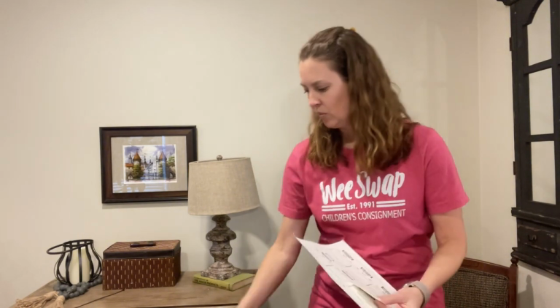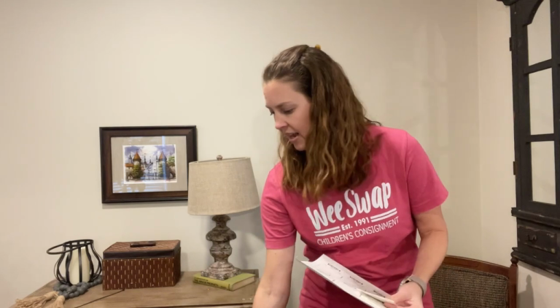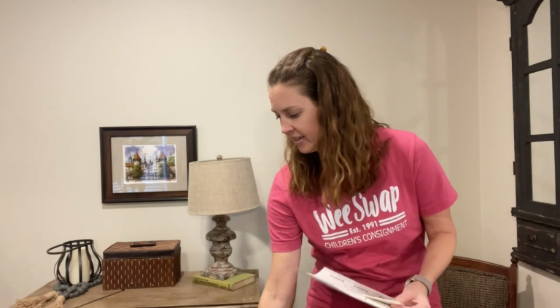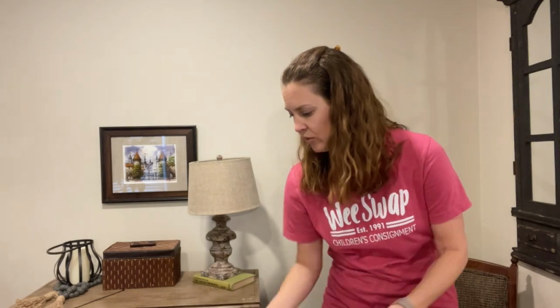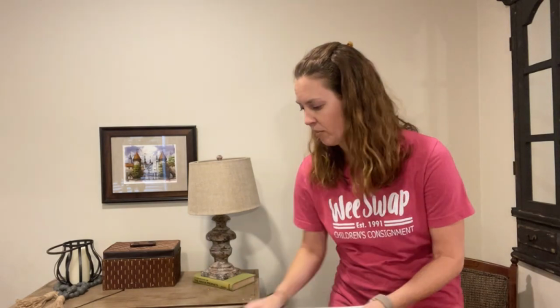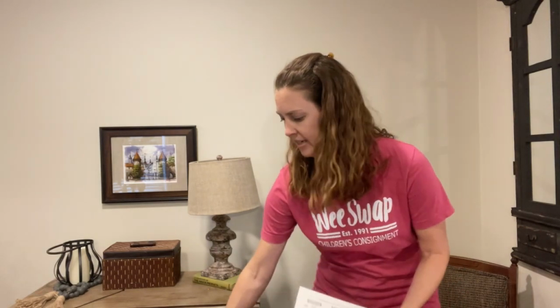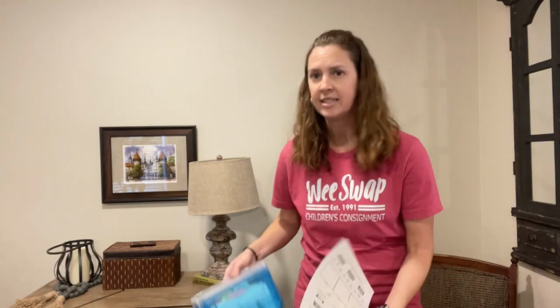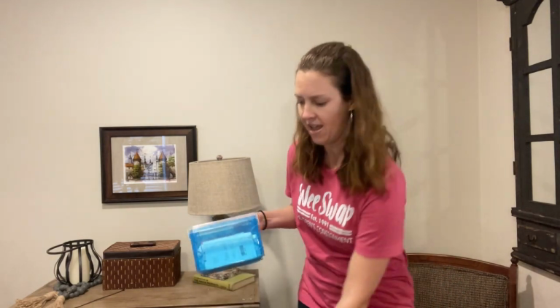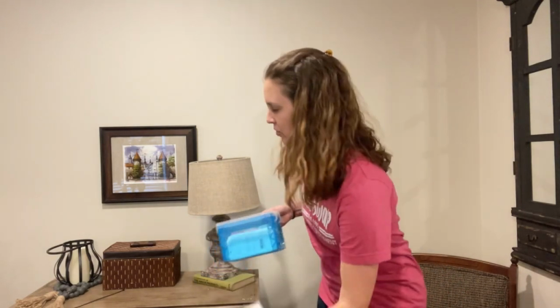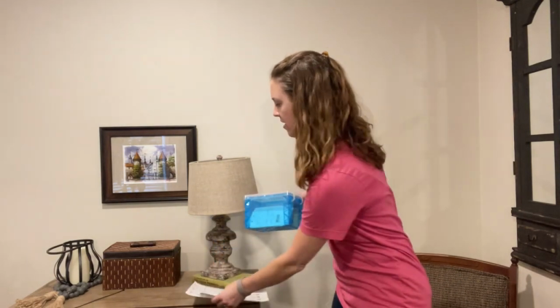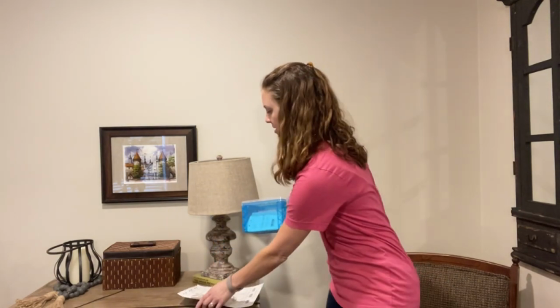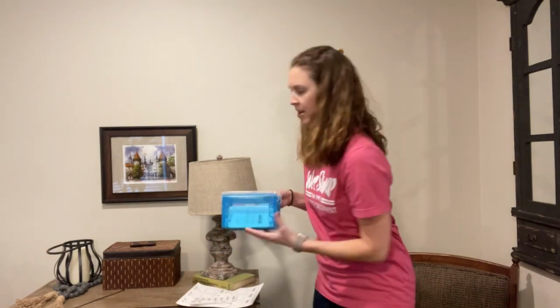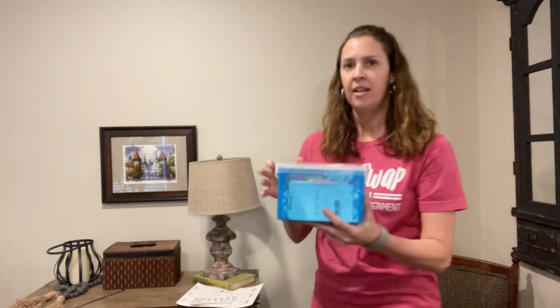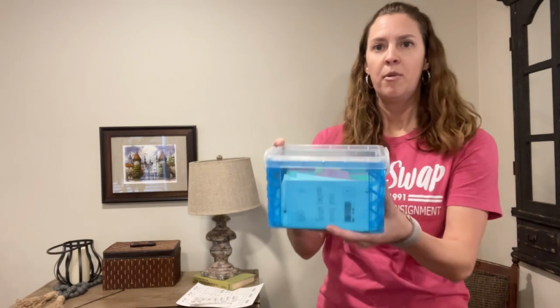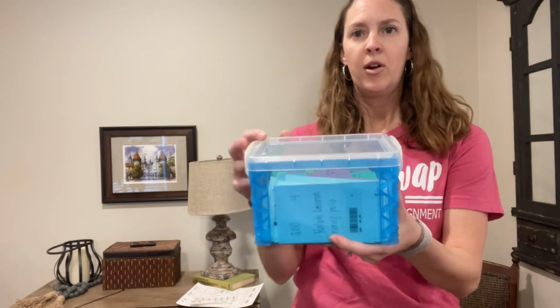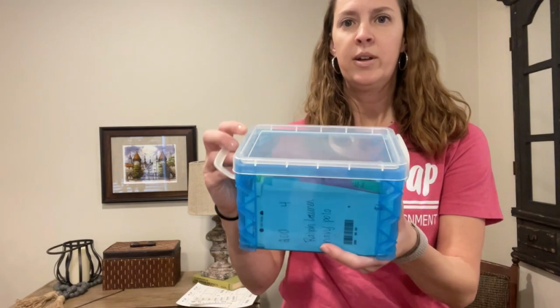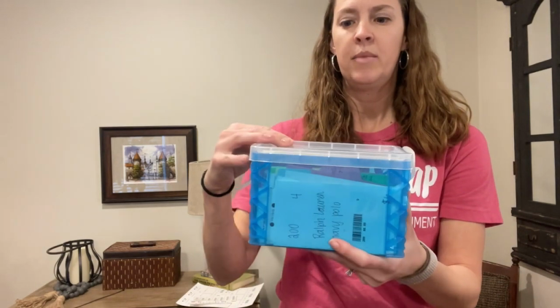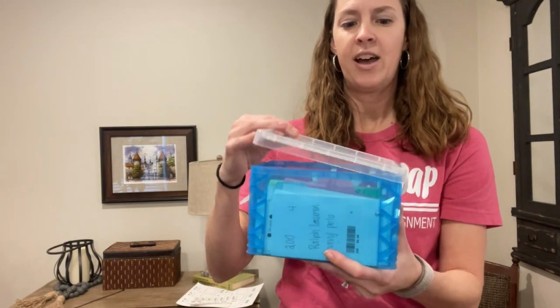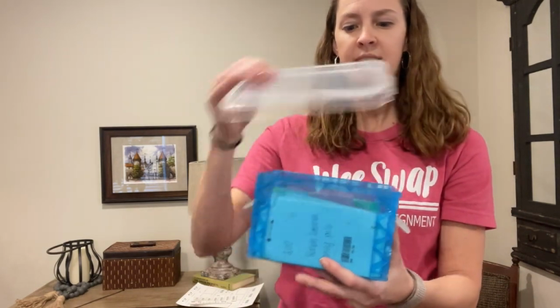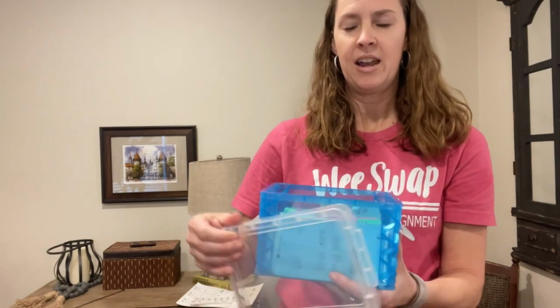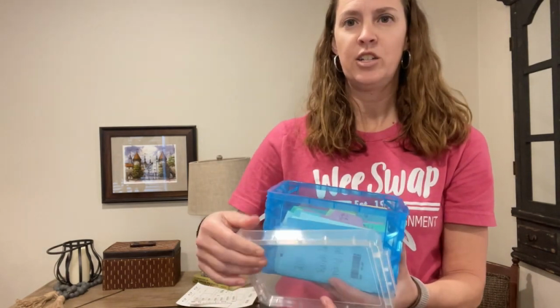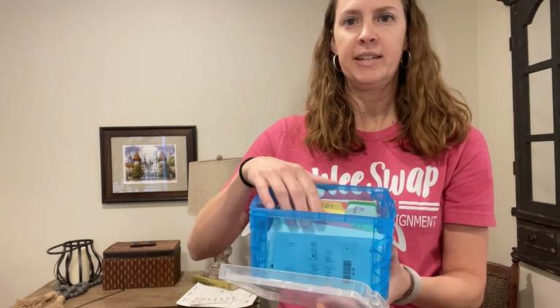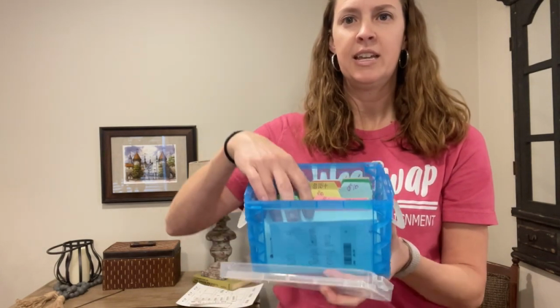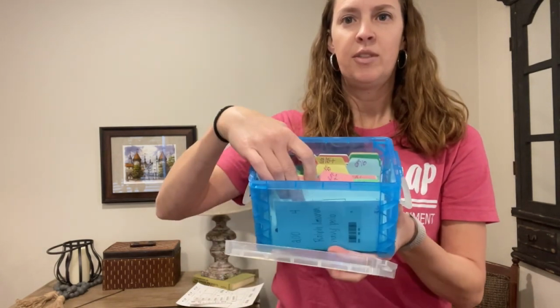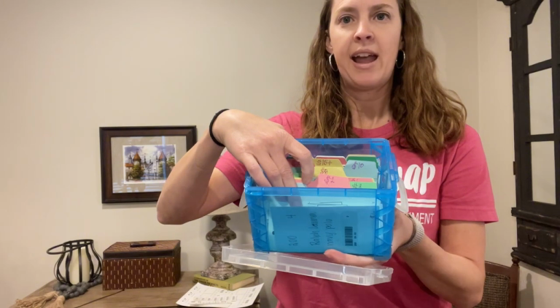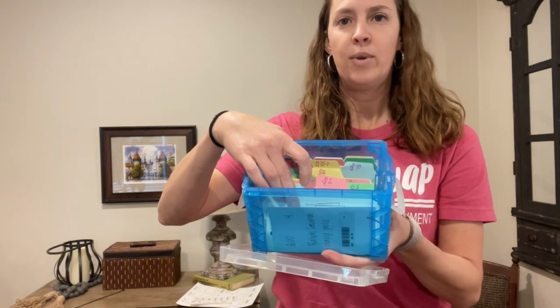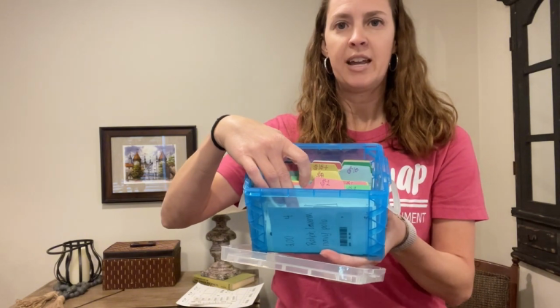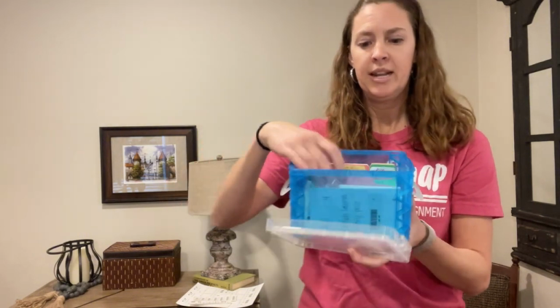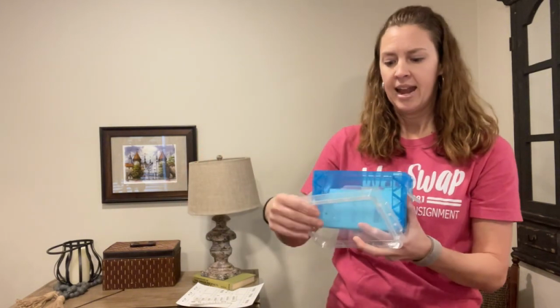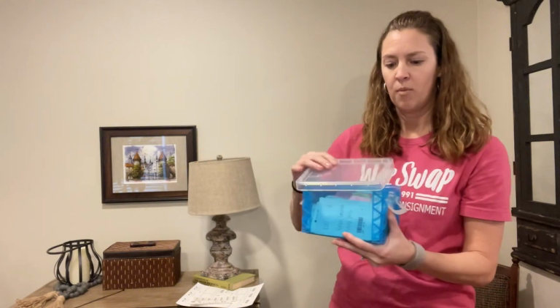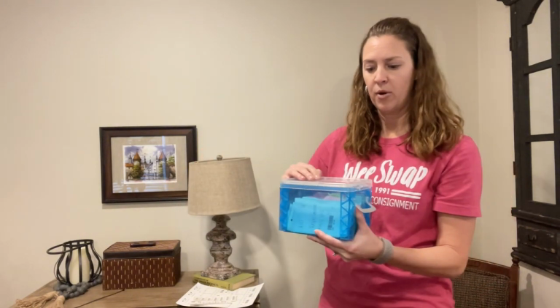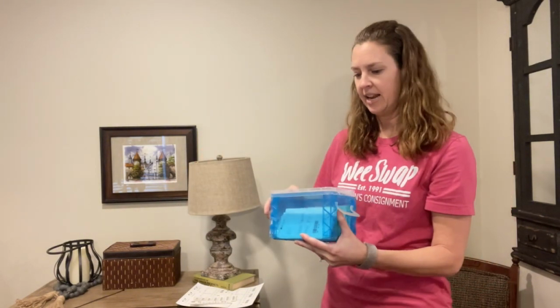One thing that I like to do for my printed tags is I have this little carrier here that I bought at Walmart with some dividers inside for each of the prices. This way I can always have tags printed and I can grab whatever price that I need.